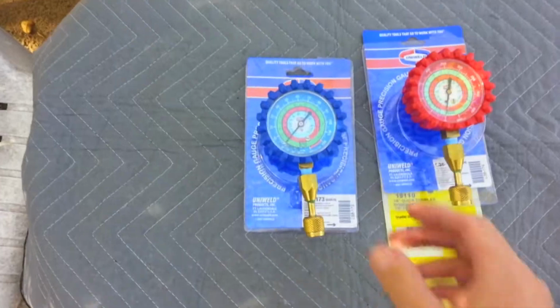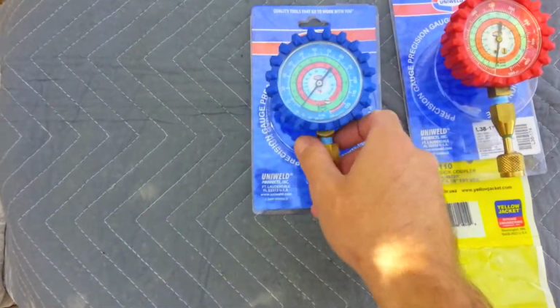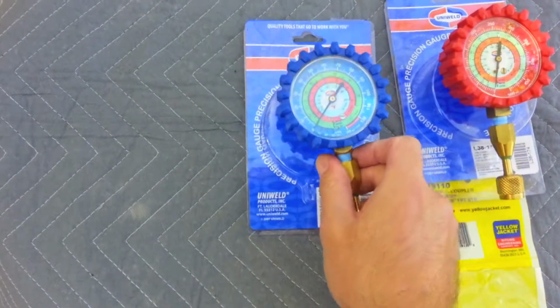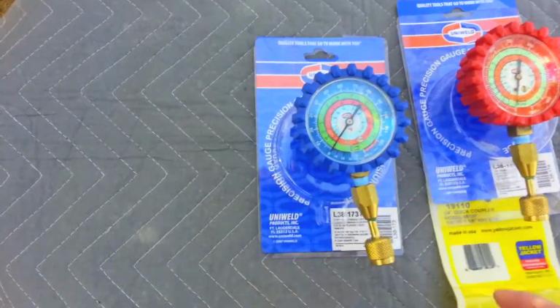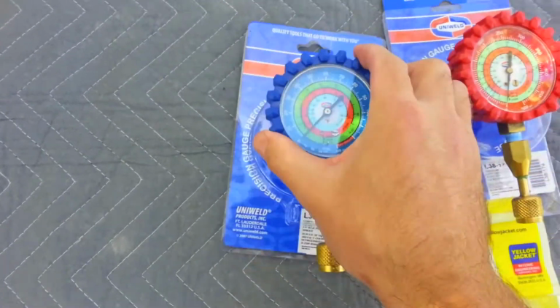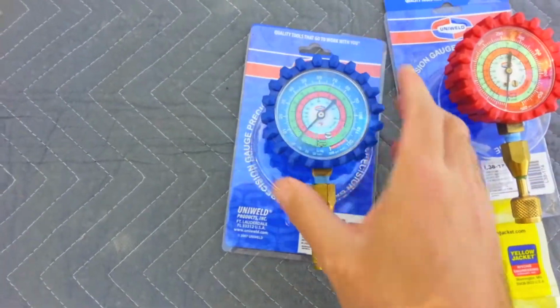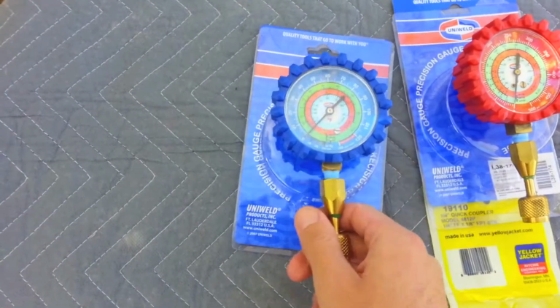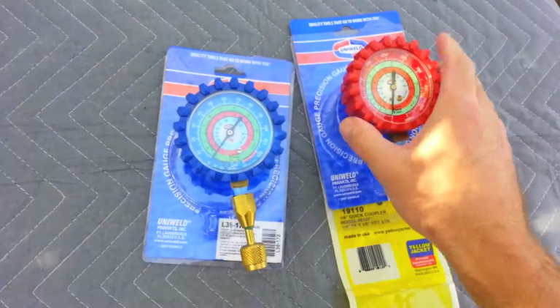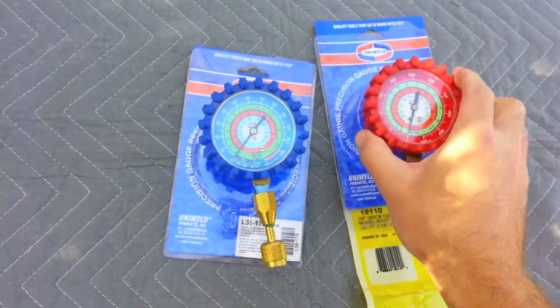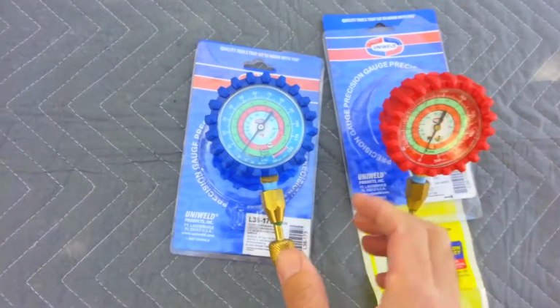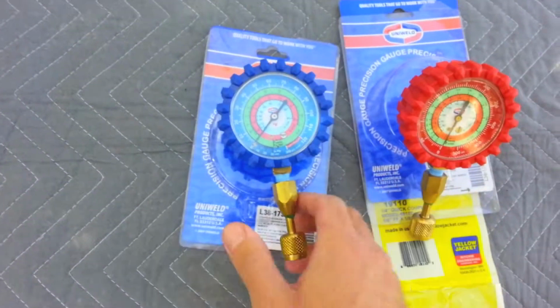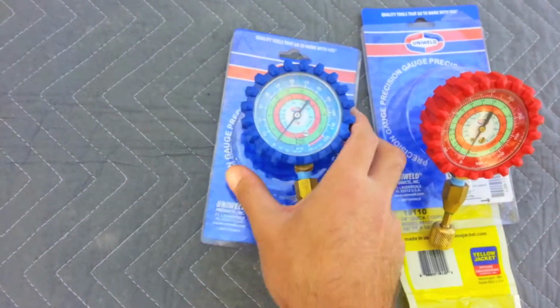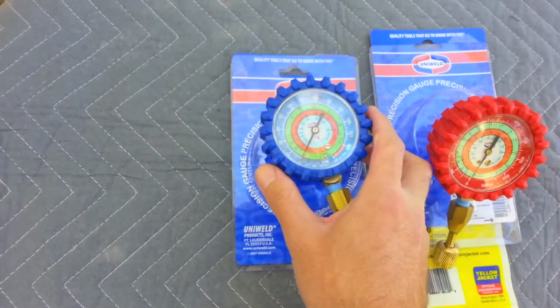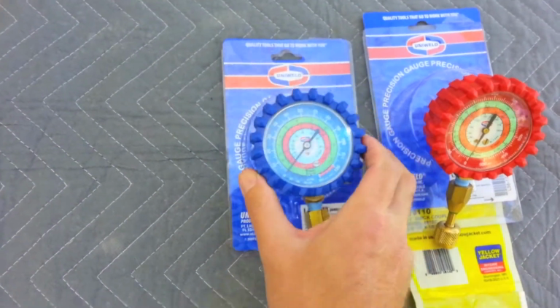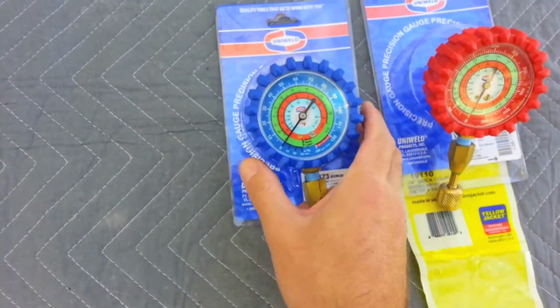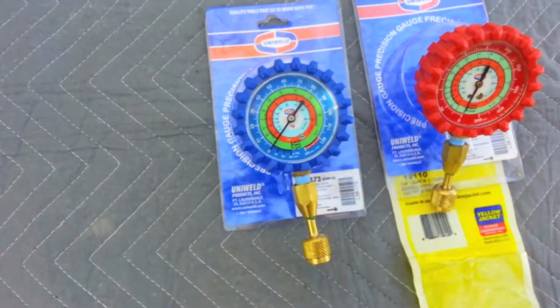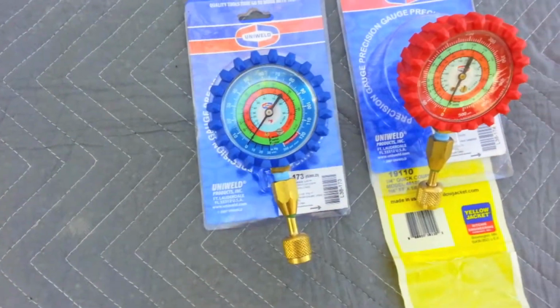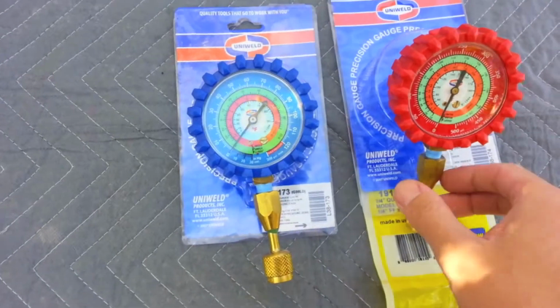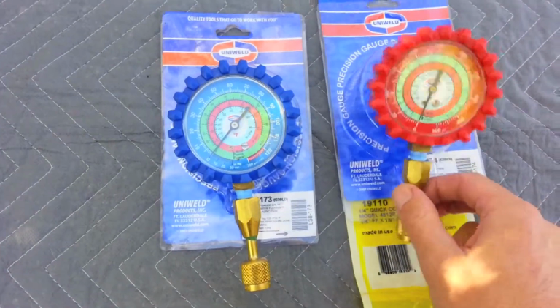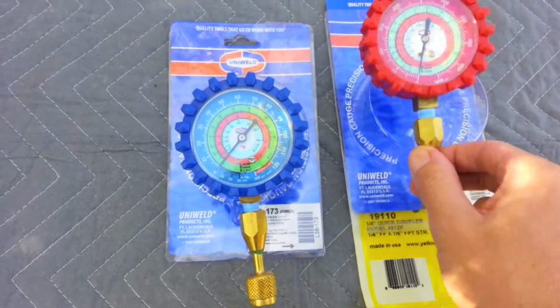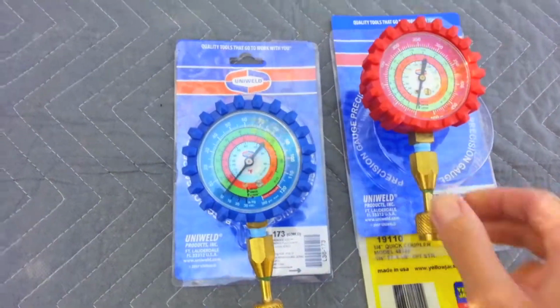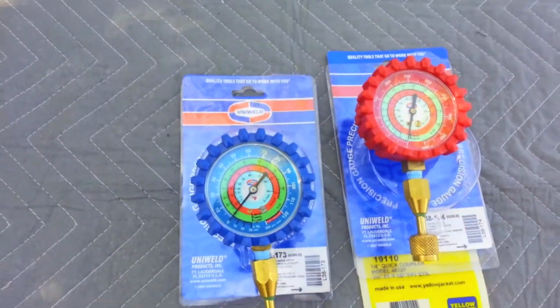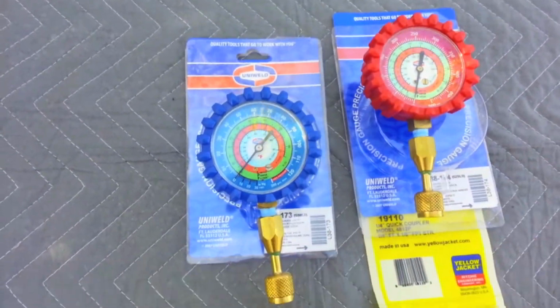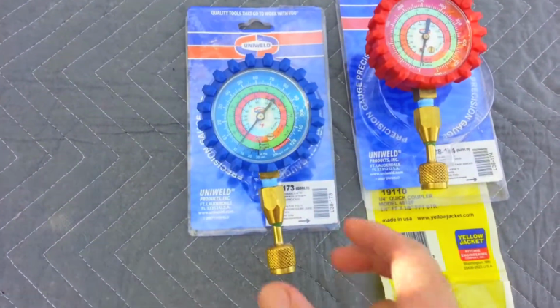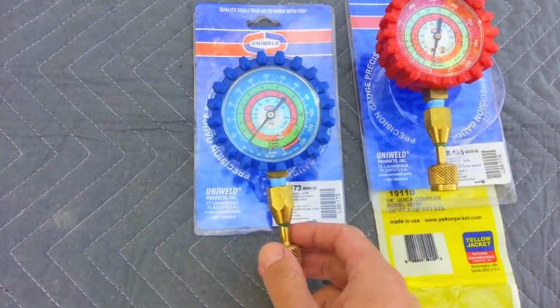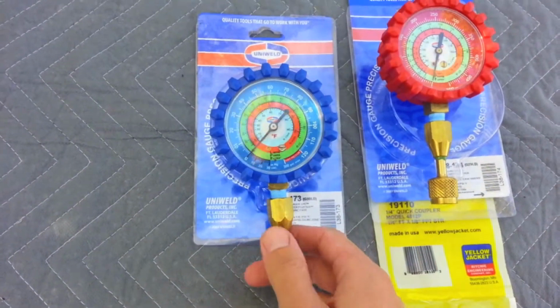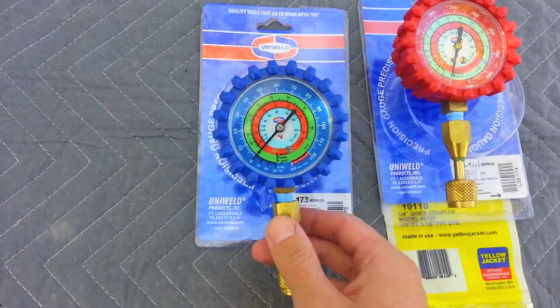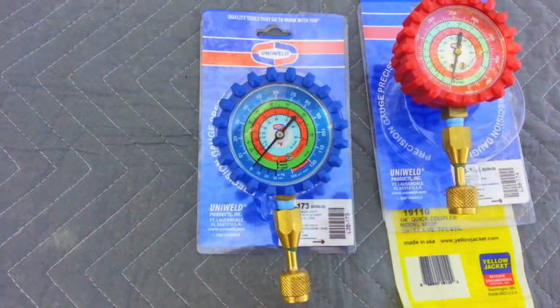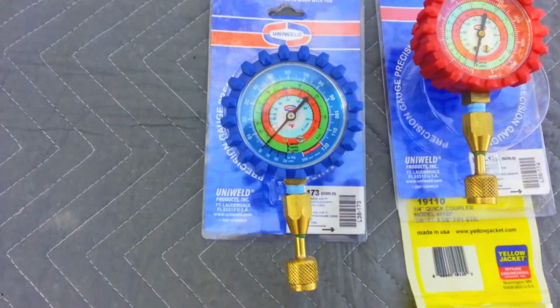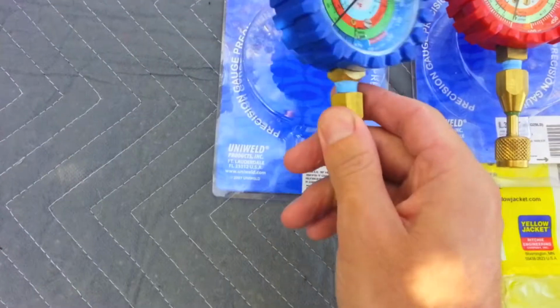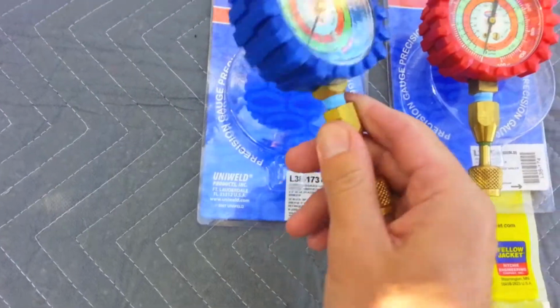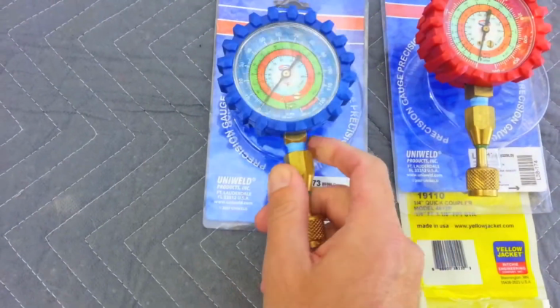I'm going to make a little video here of a kind of a cool gauge tool setup. I saw somebody on YouTube — one of the air conditioning HVAC guys I follow. I can't remember who at the moment, but a lot of people are doing this.